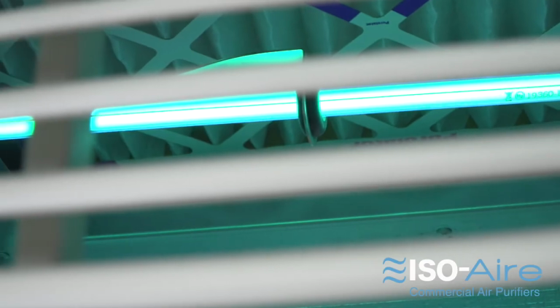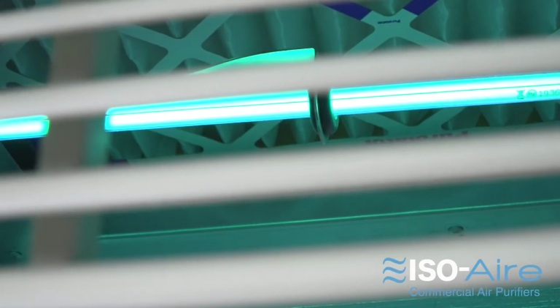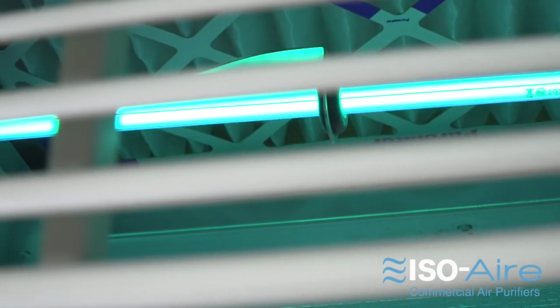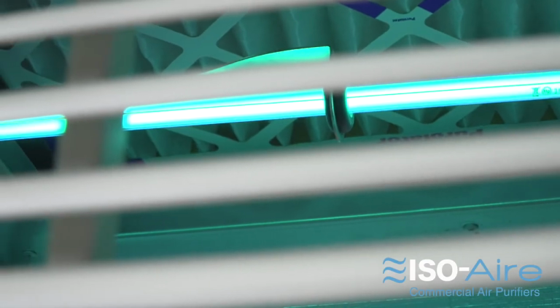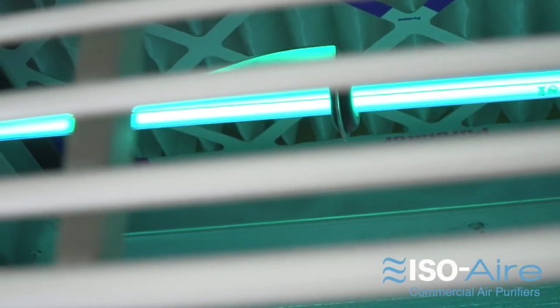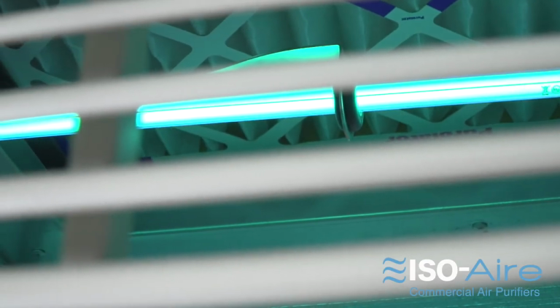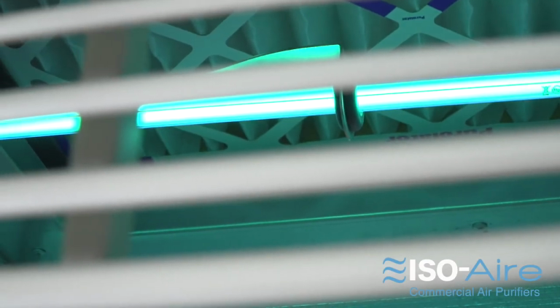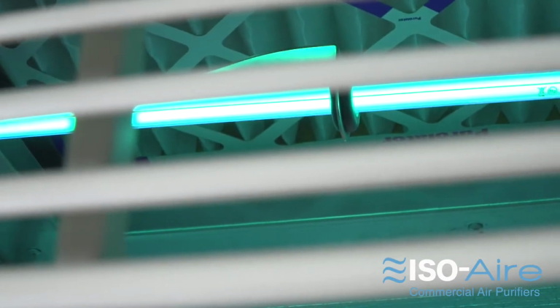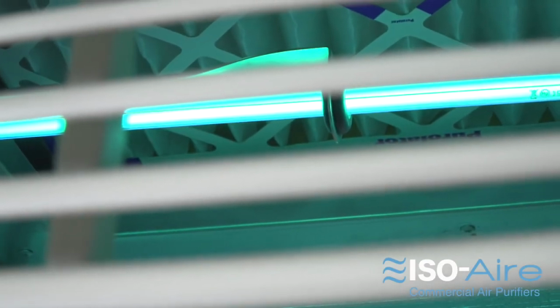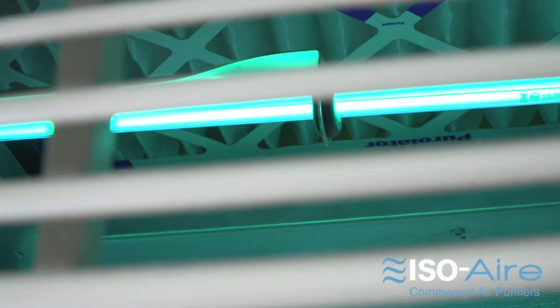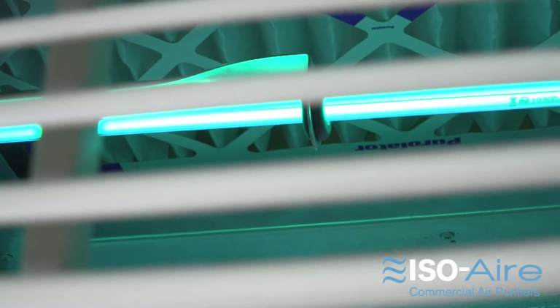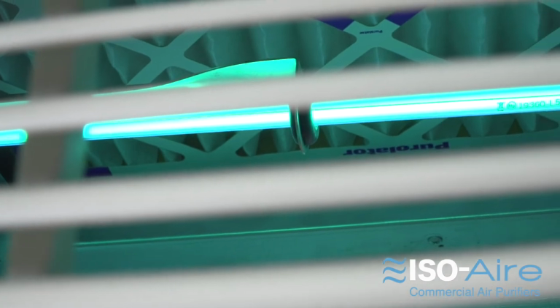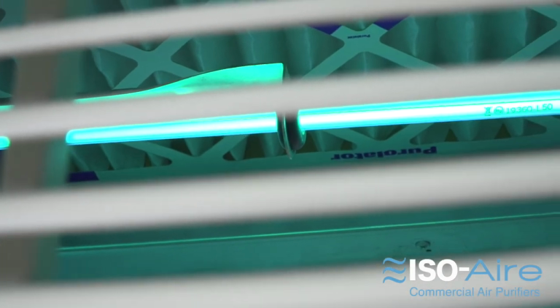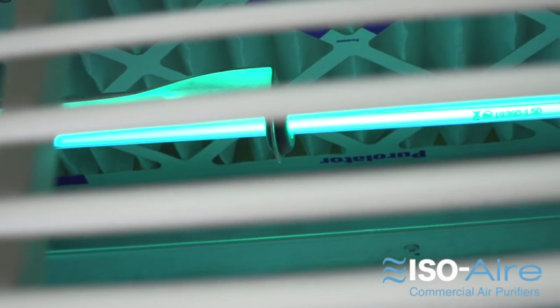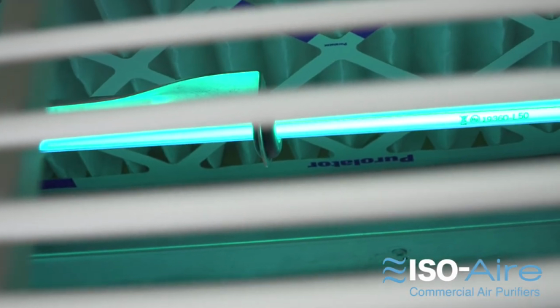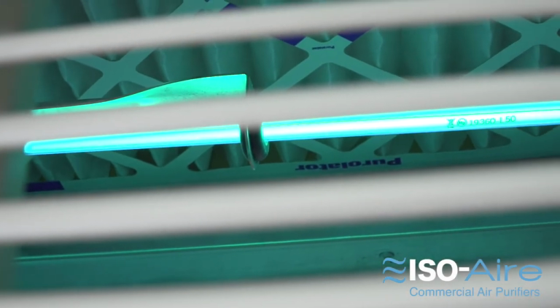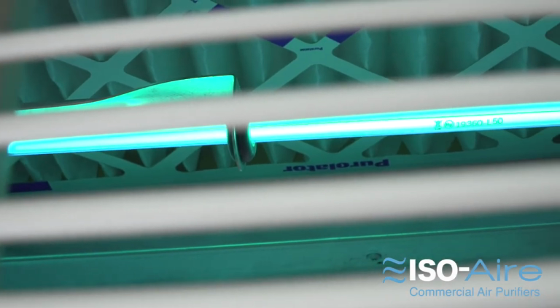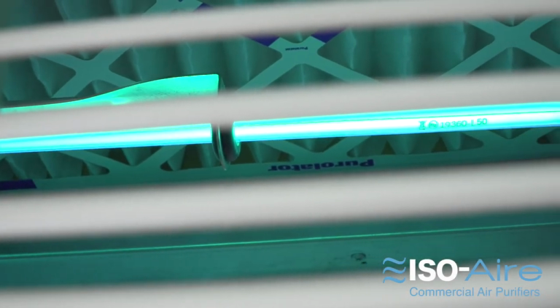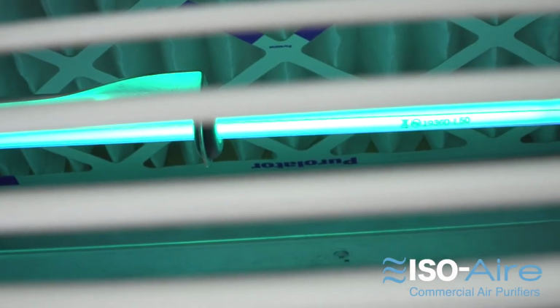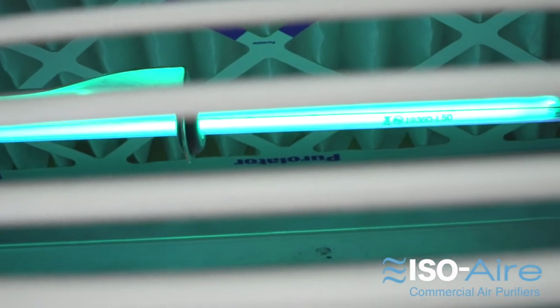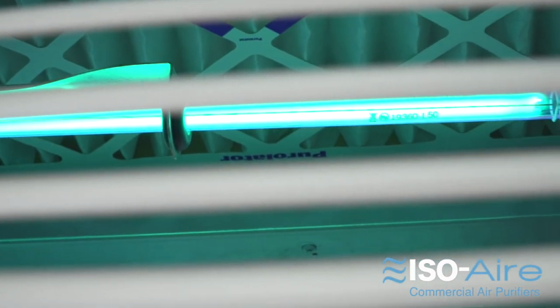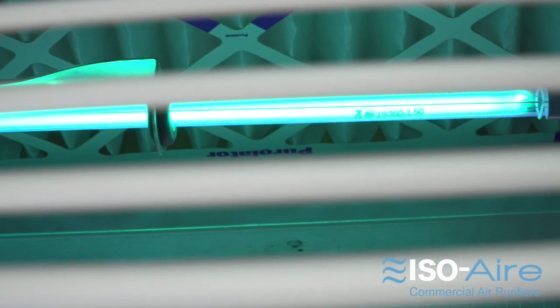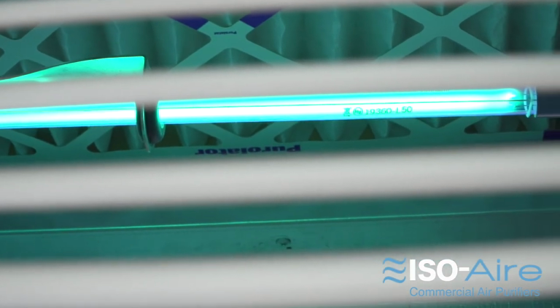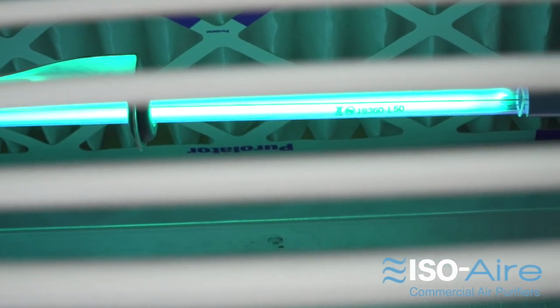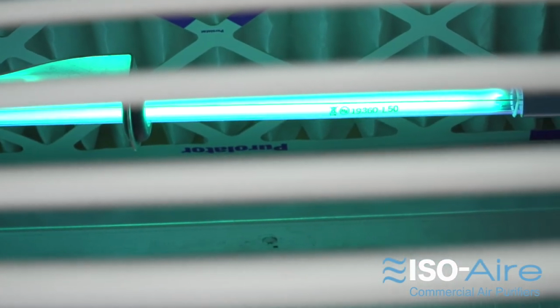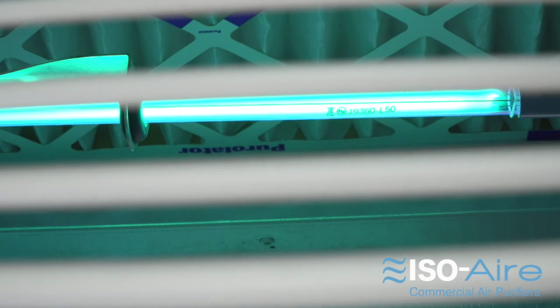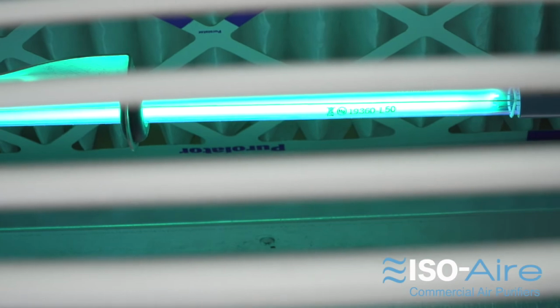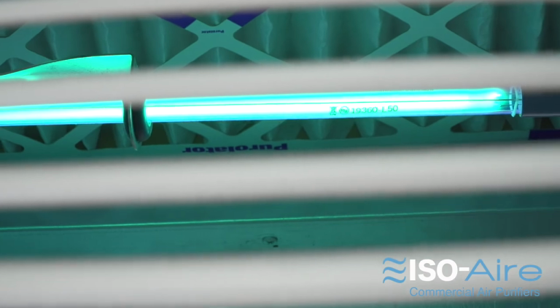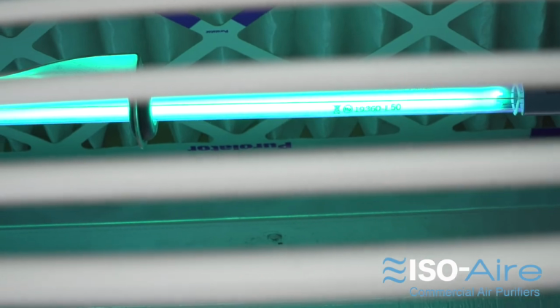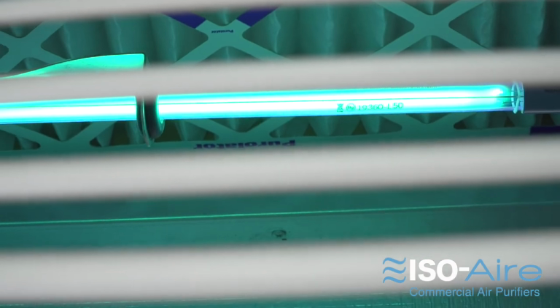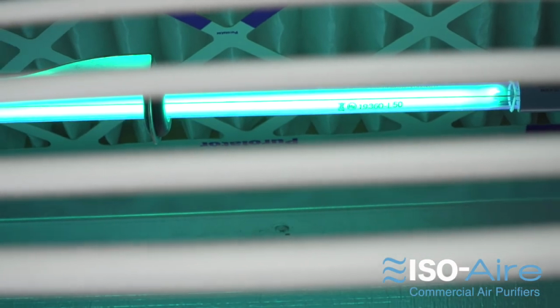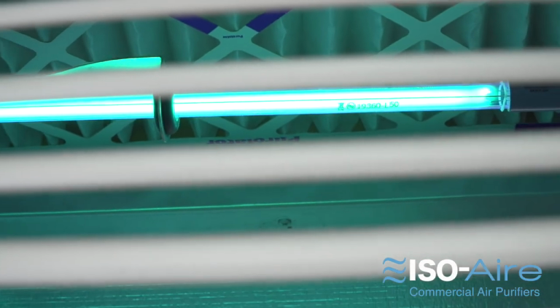Our third option is UVC. This is another great technology, and we slow the air down properly with the right intensity of light so you get a great kill rate.